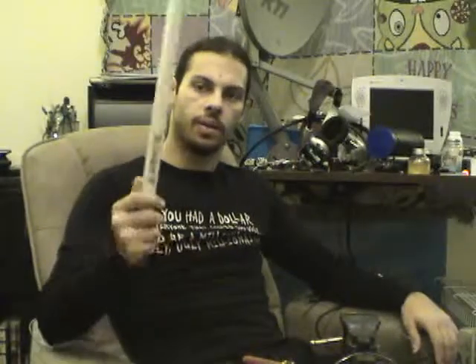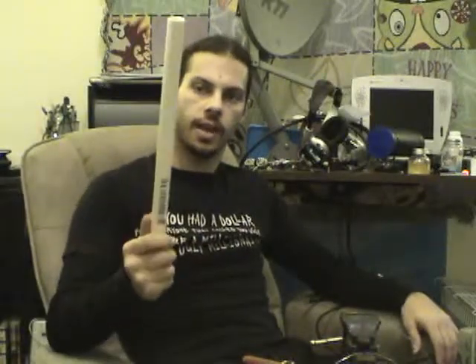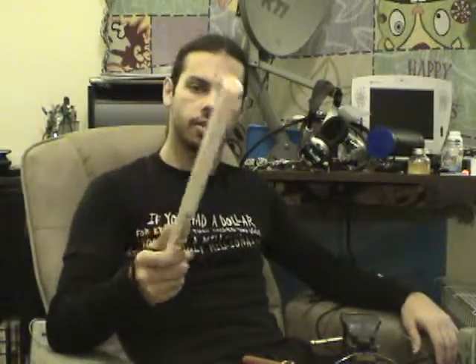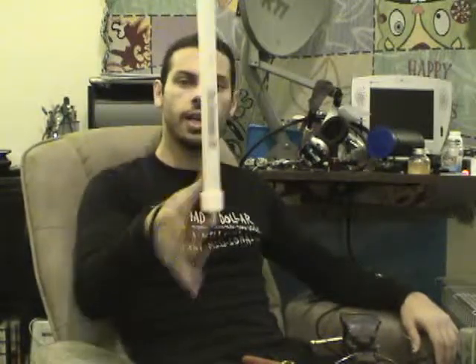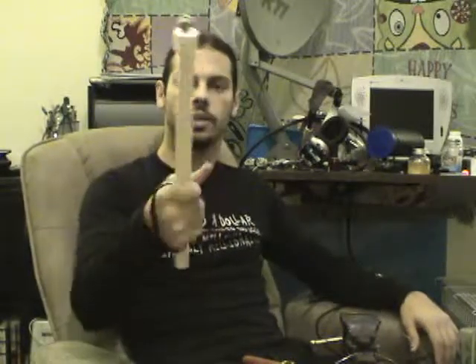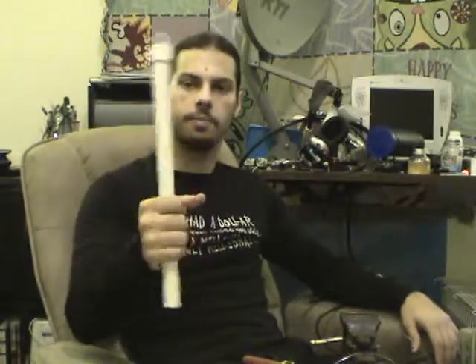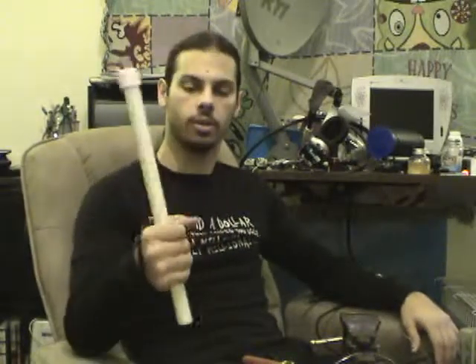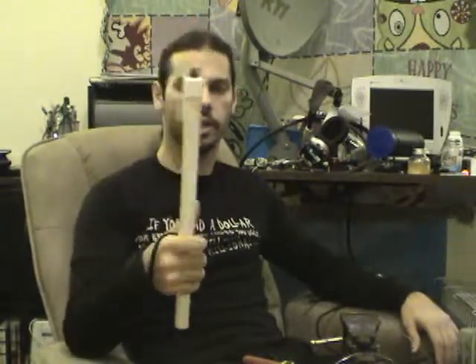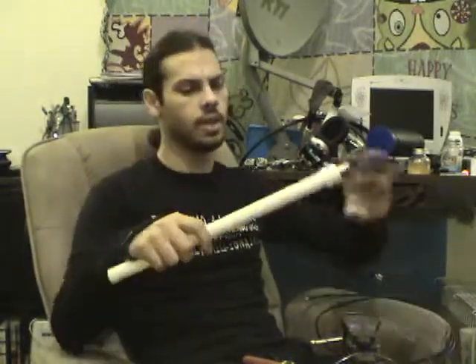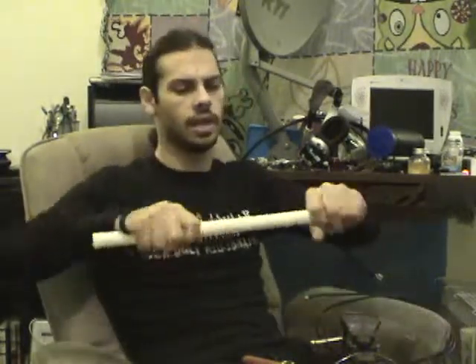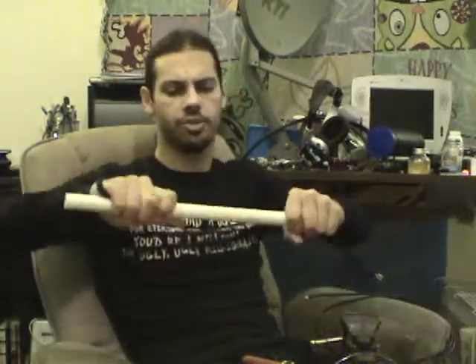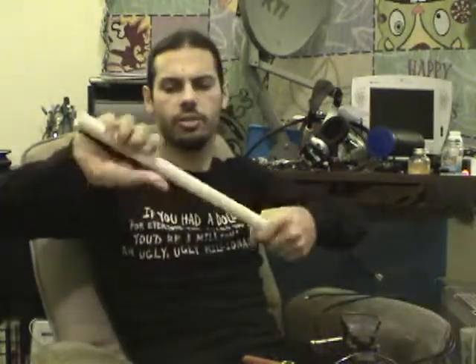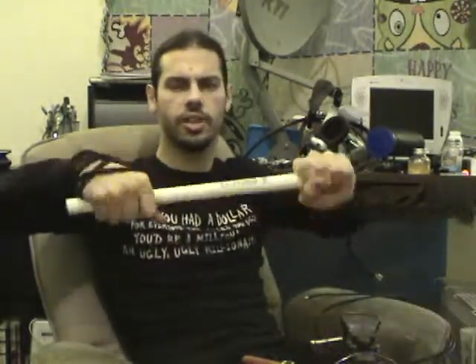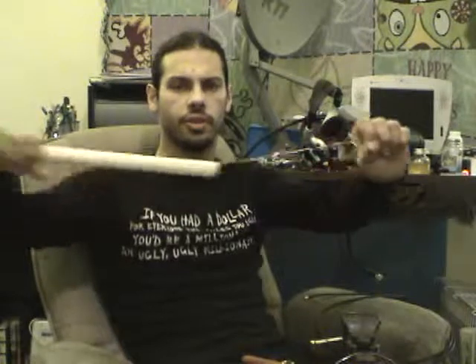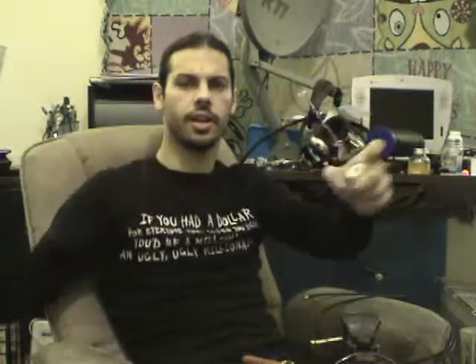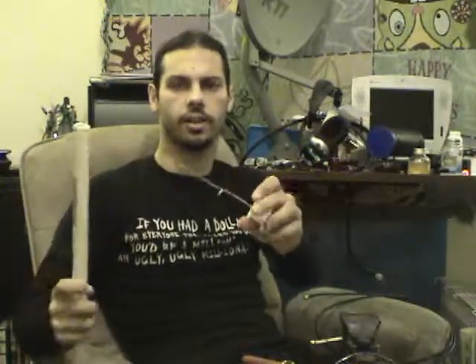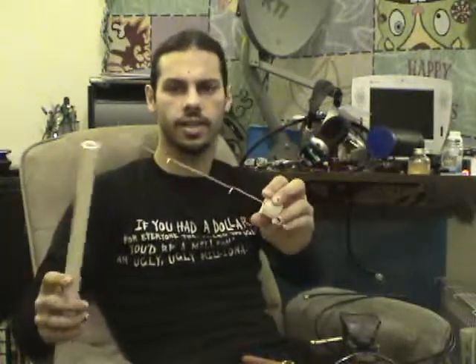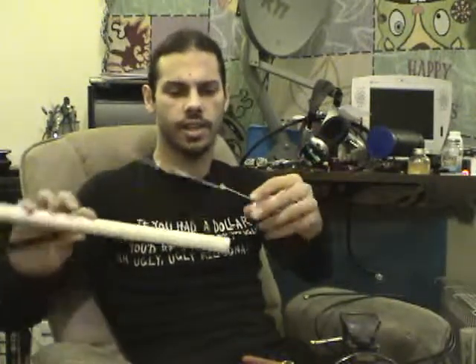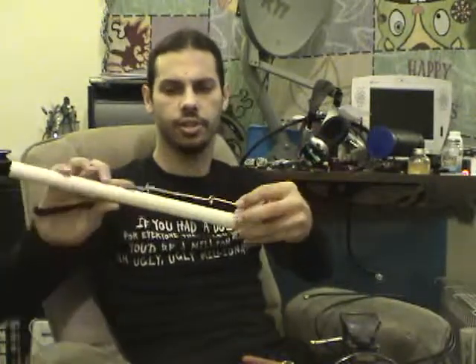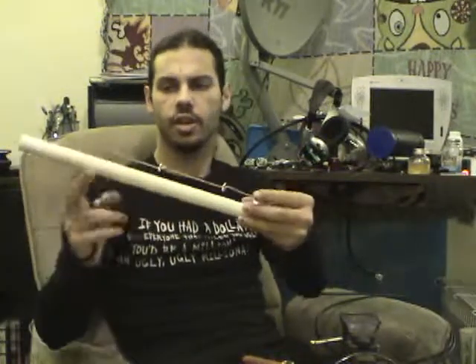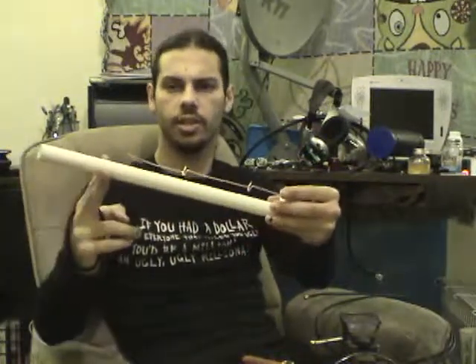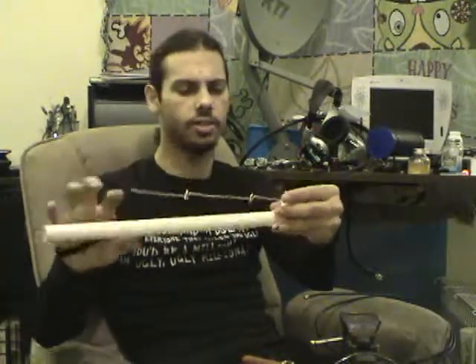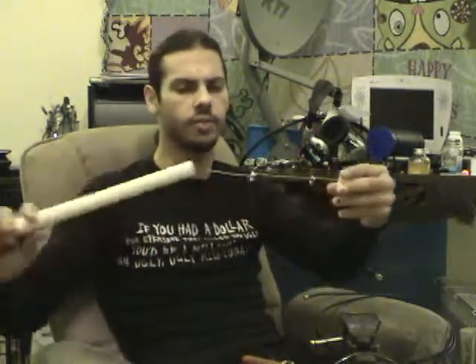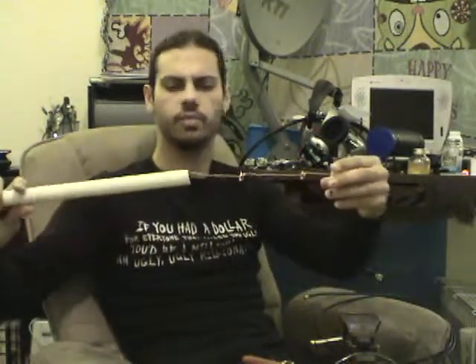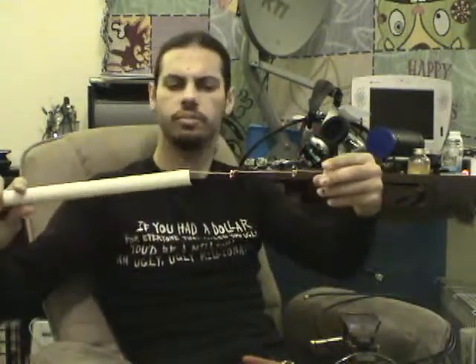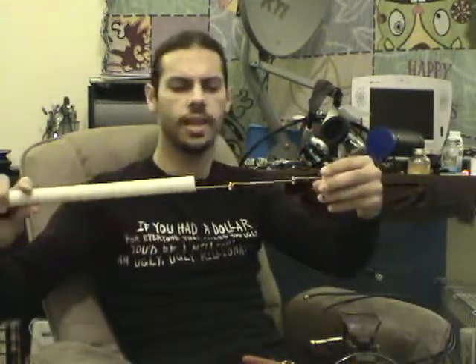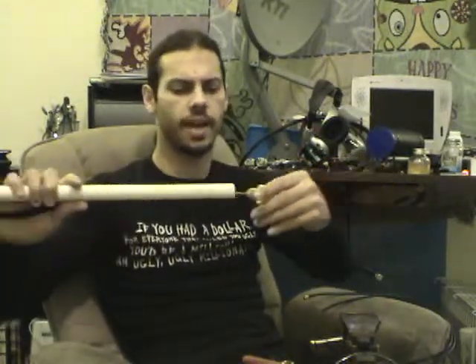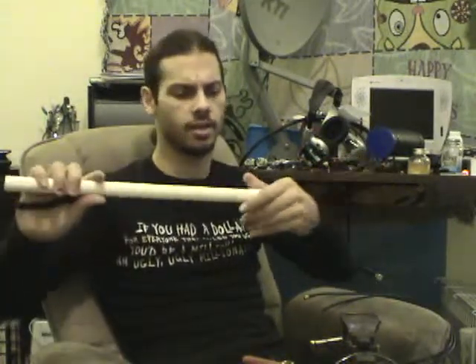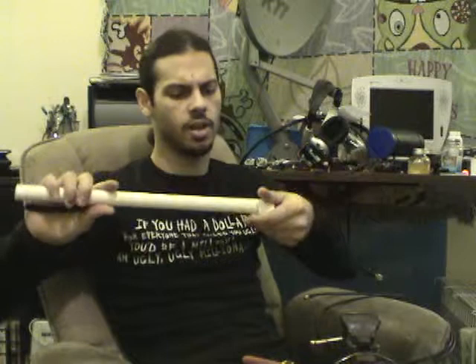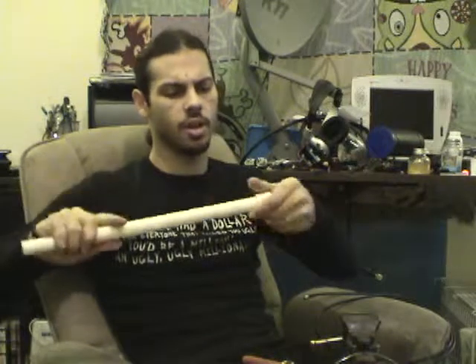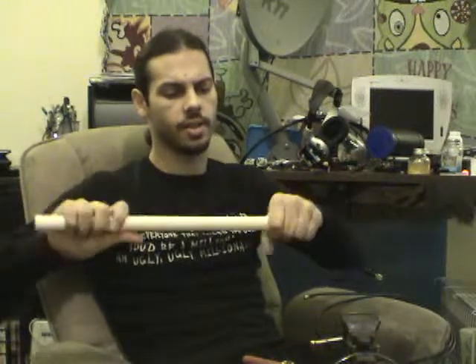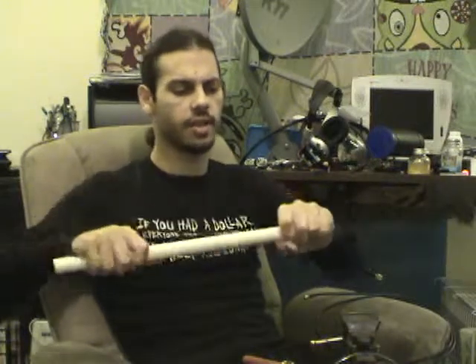We've gone ahead and built a compact collinear. I left the tube a little long because I don't care to cut it the right size — I really should have cut it about here, but it really shouldn't make any impact on the antenna itself.